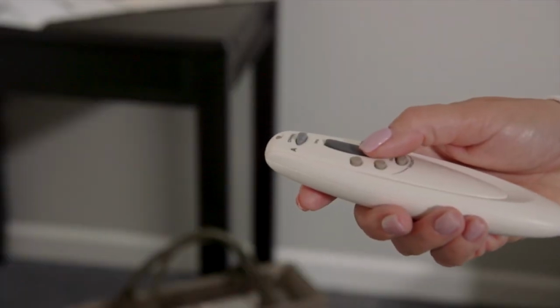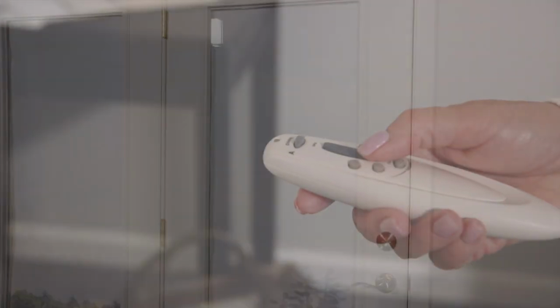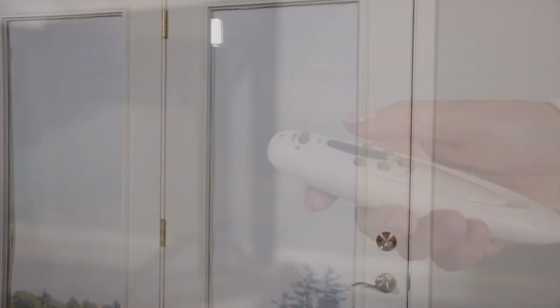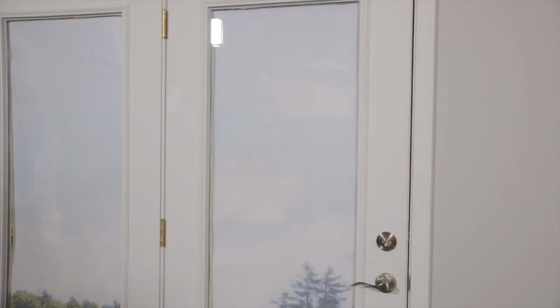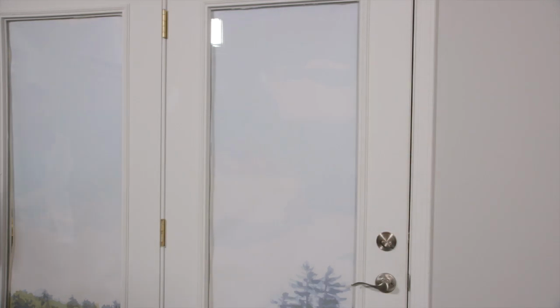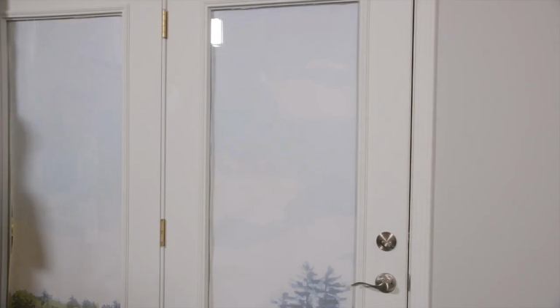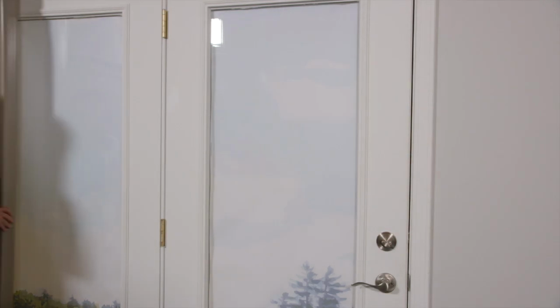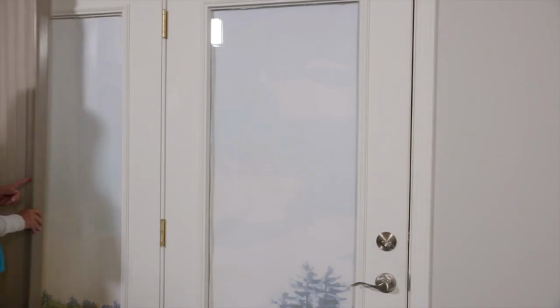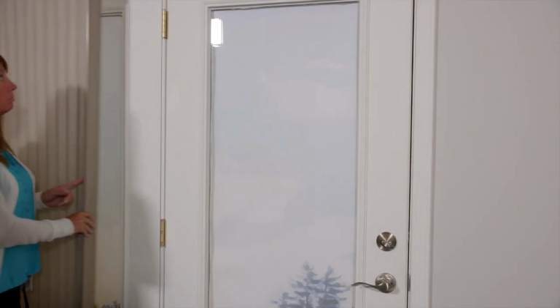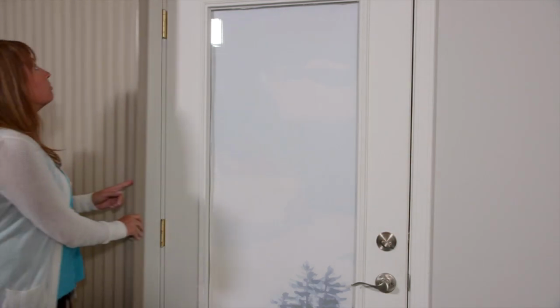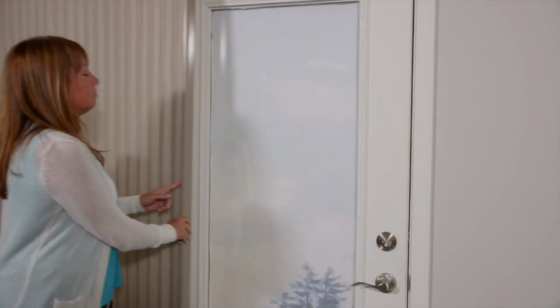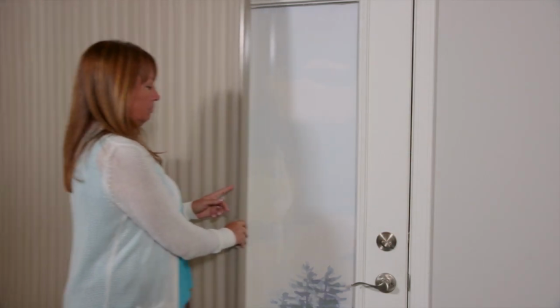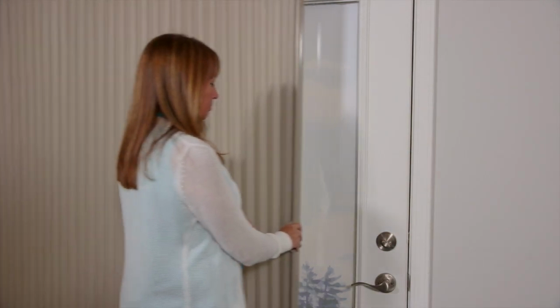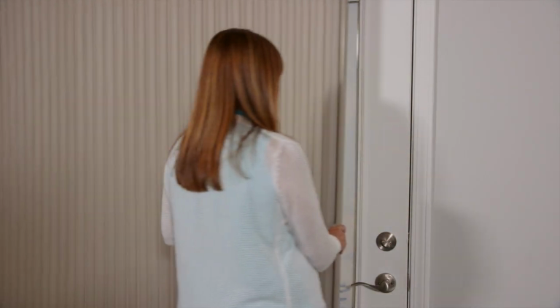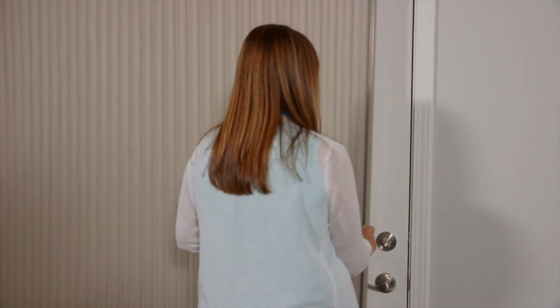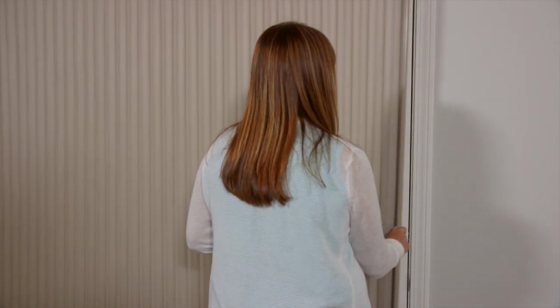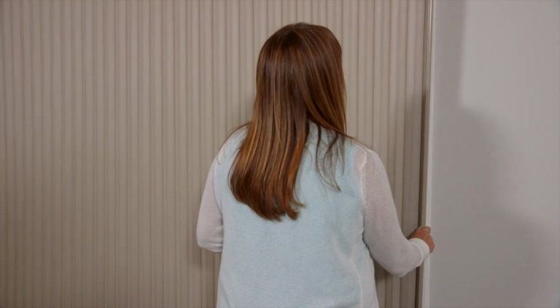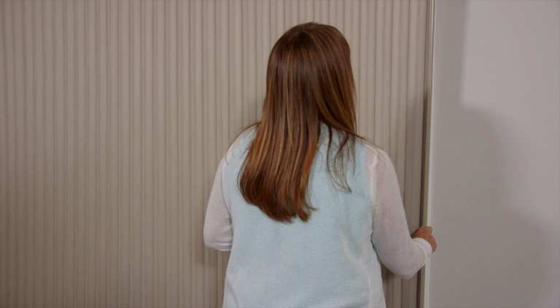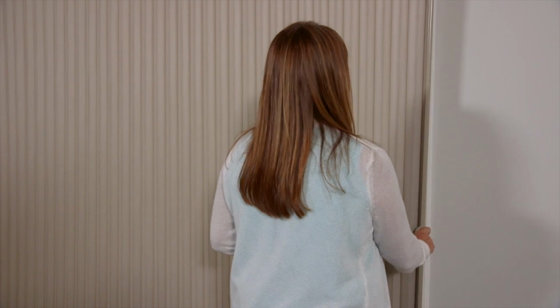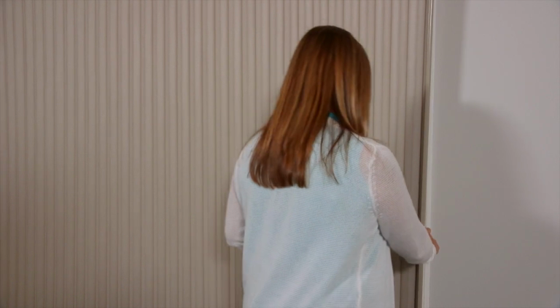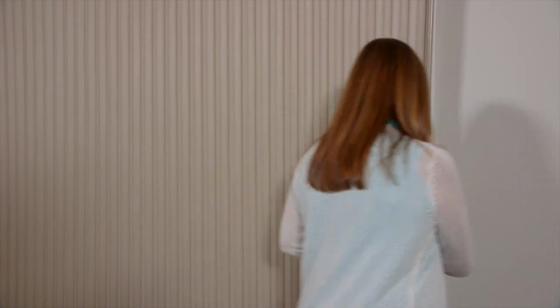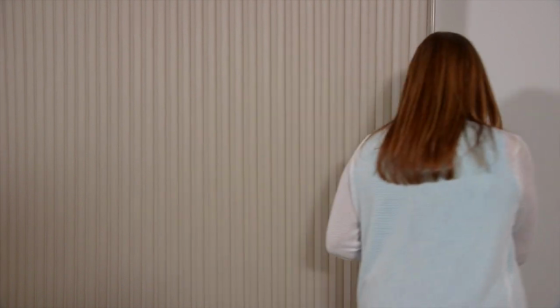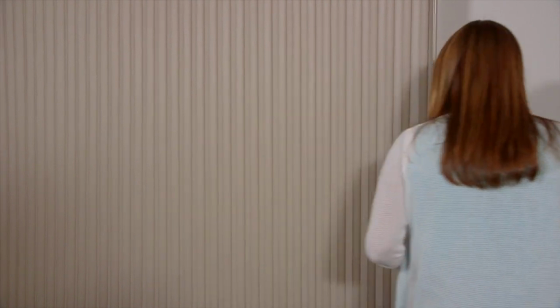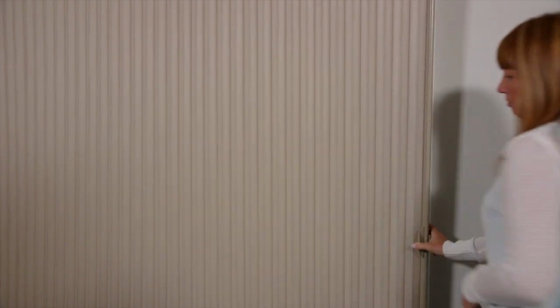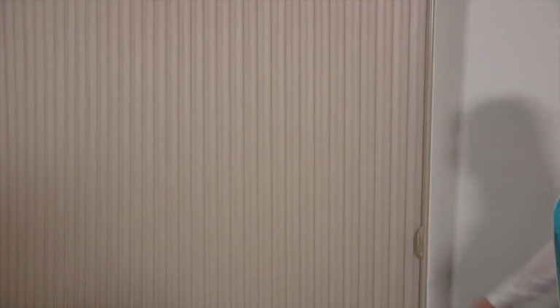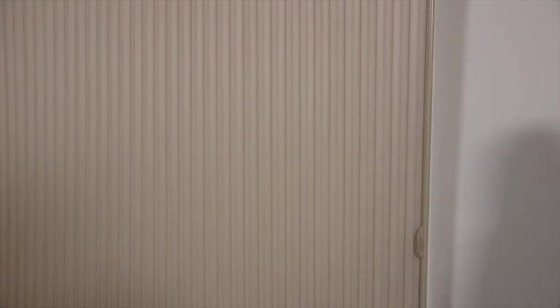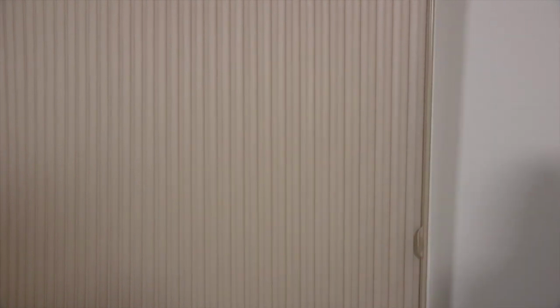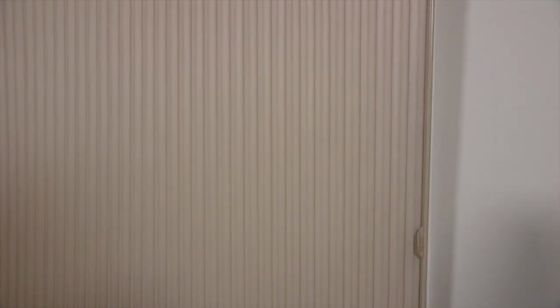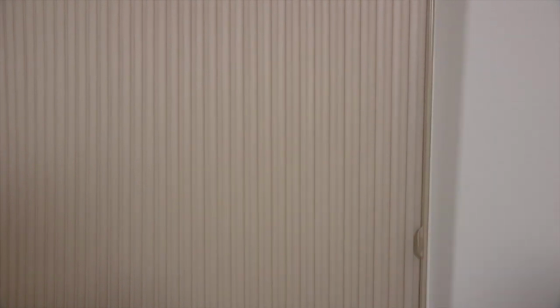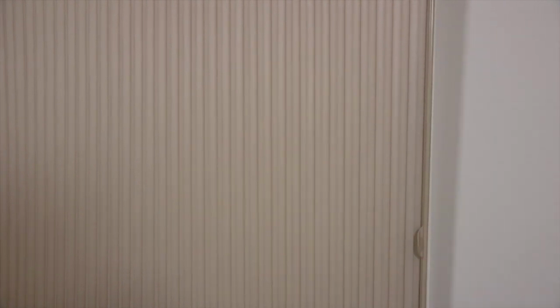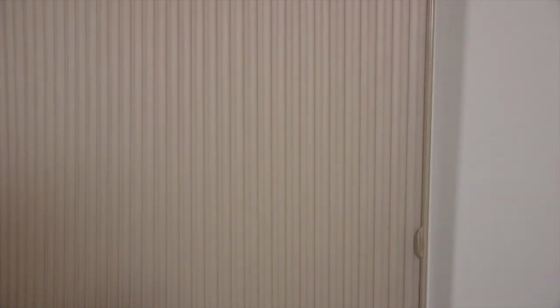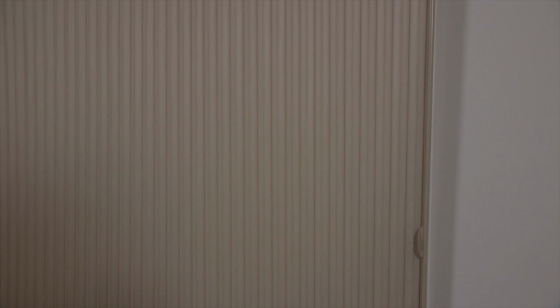Glissade lets you enjoy a vertical cellular solution for patio doors, French doors, or your largest windows. Easily coordinate the look with other Parasol shades in your home.